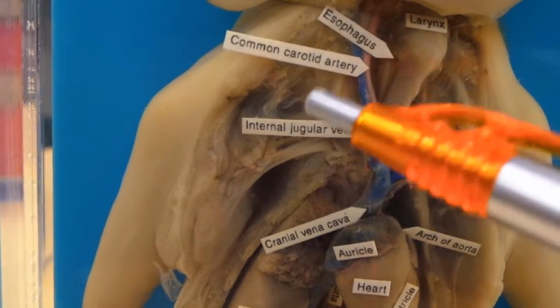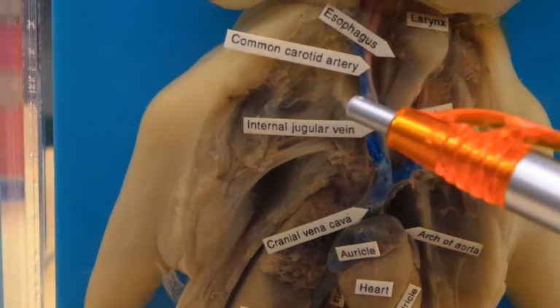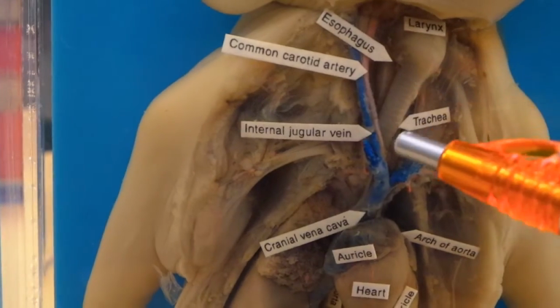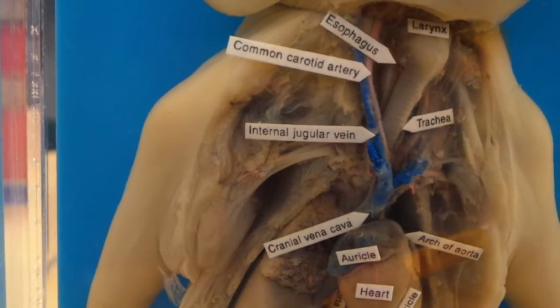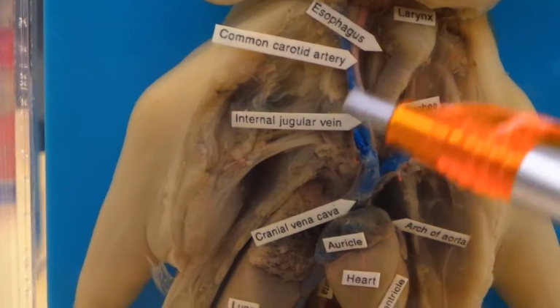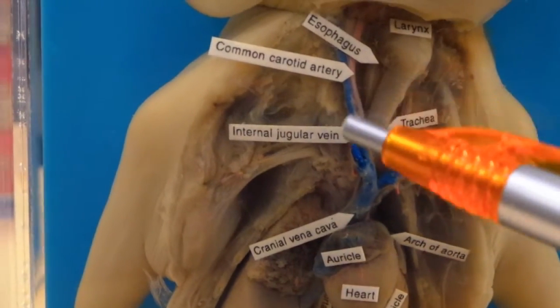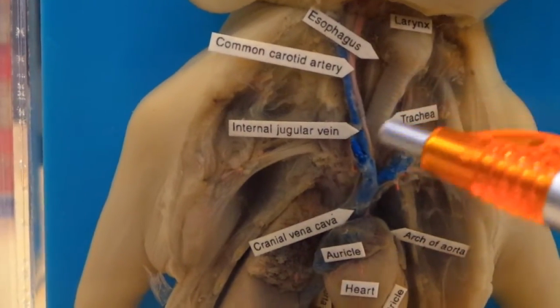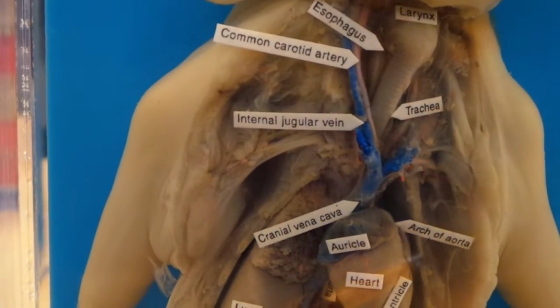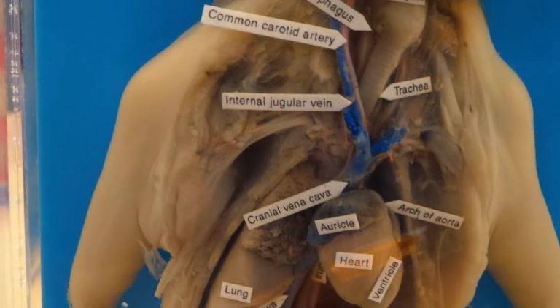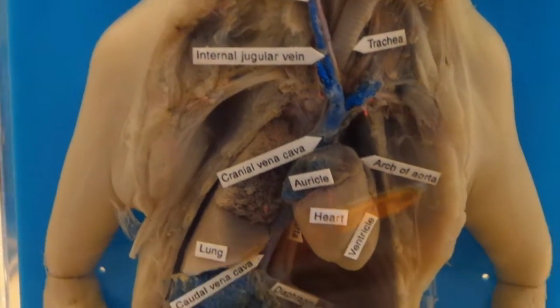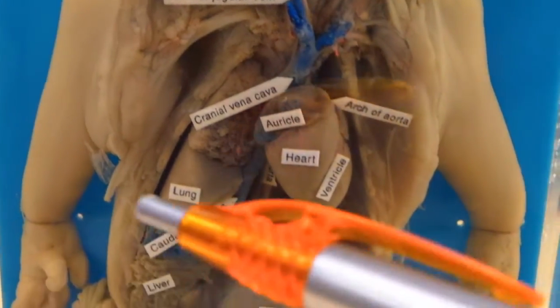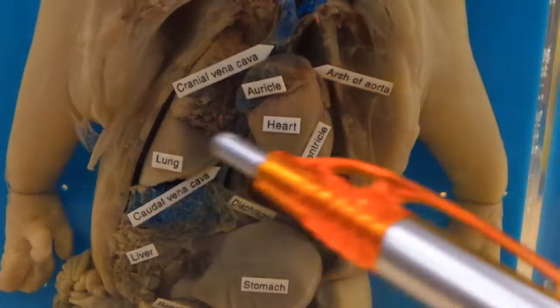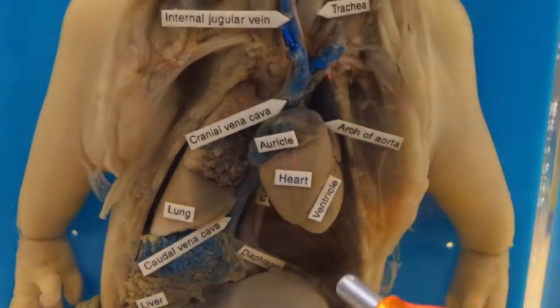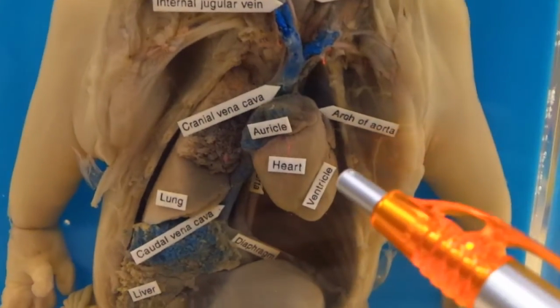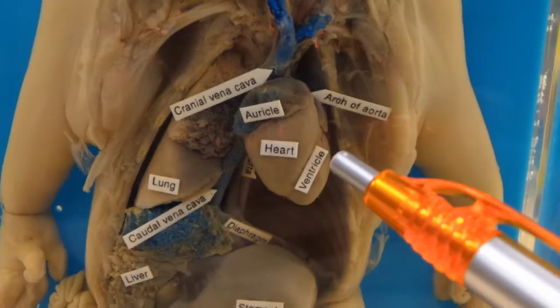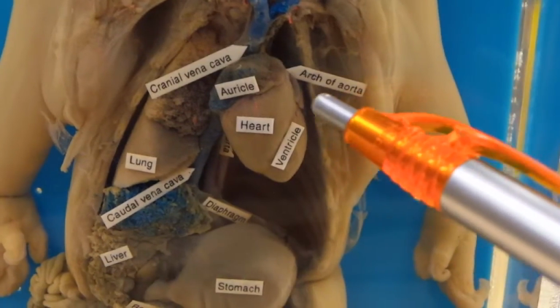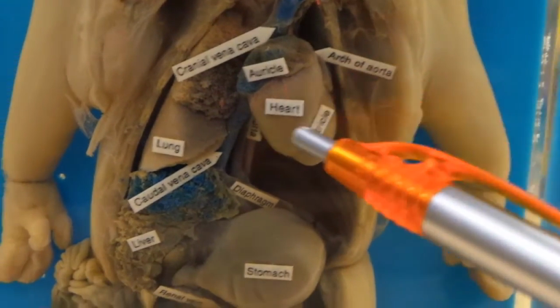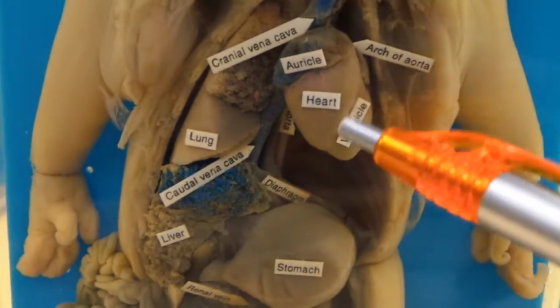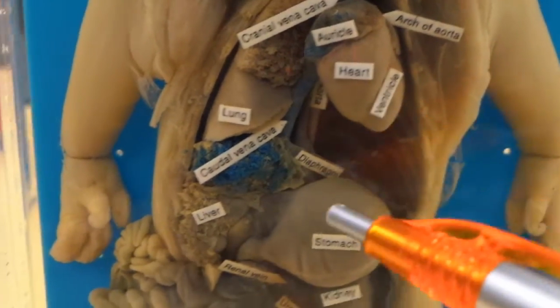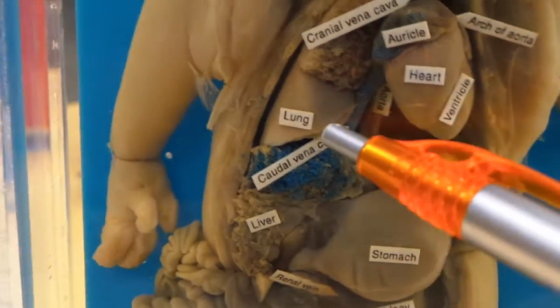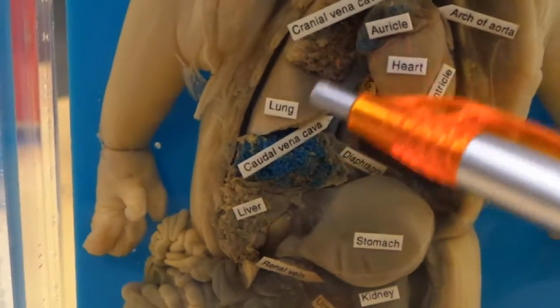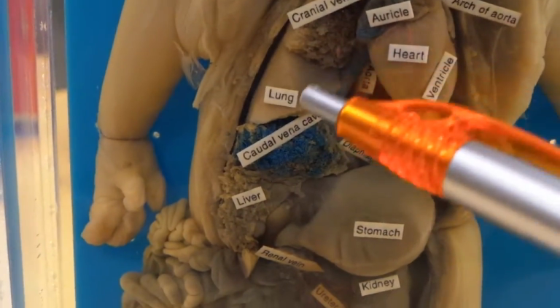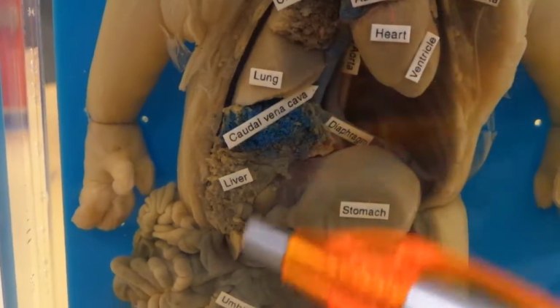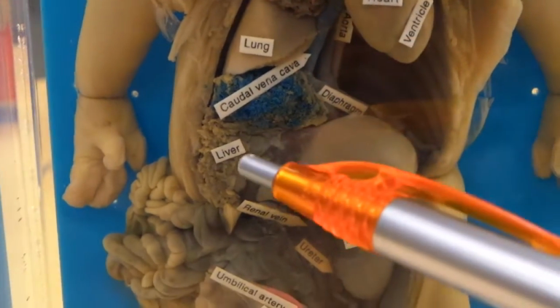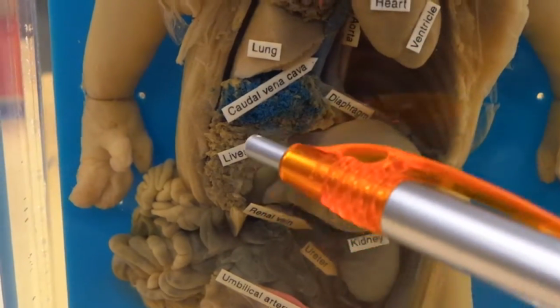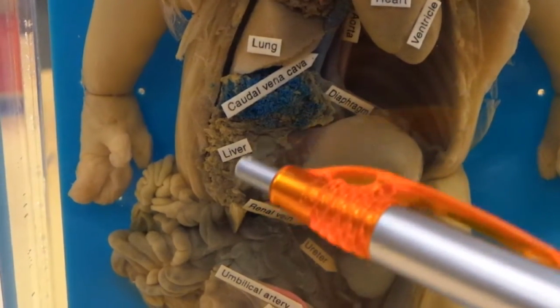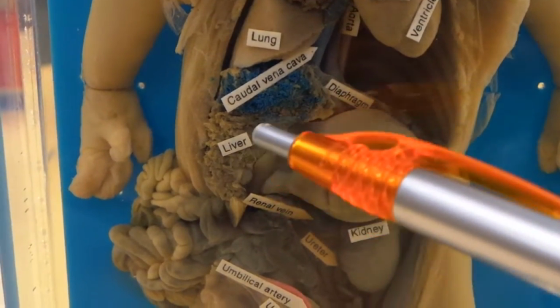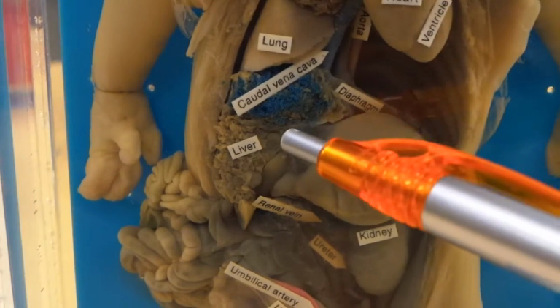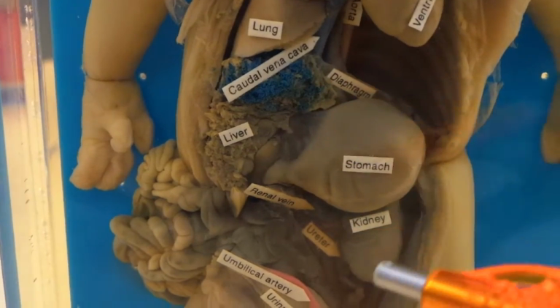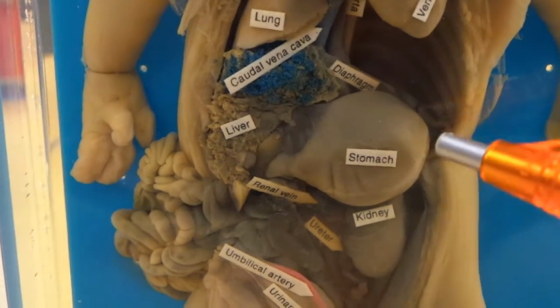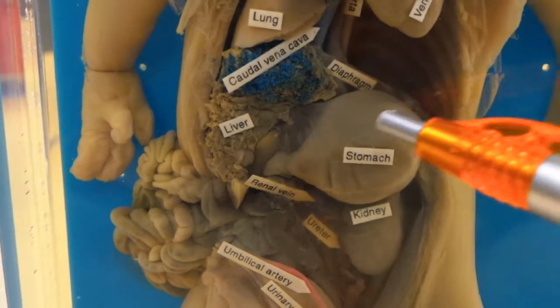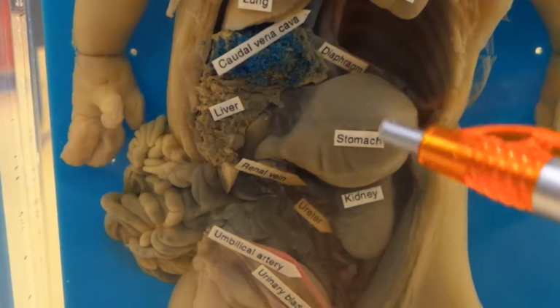You can see the arteries are labeled — they typically don't test you on that though, but that's fine. Of course, that's the heart. These are the lungs. This is the liver over here. And this is the stomach.